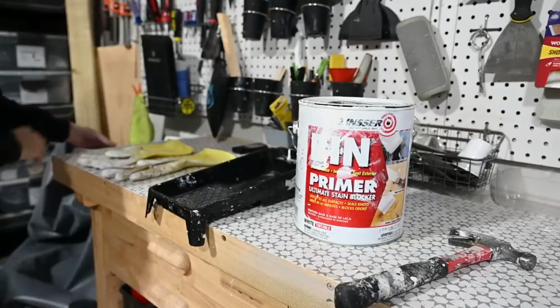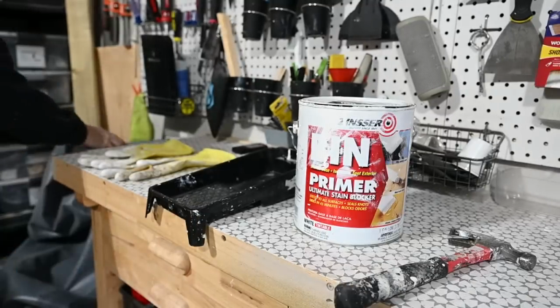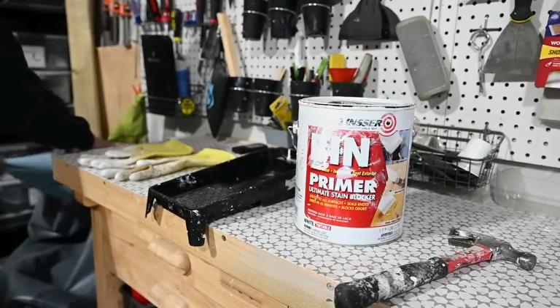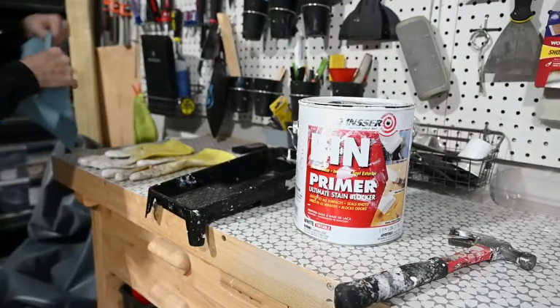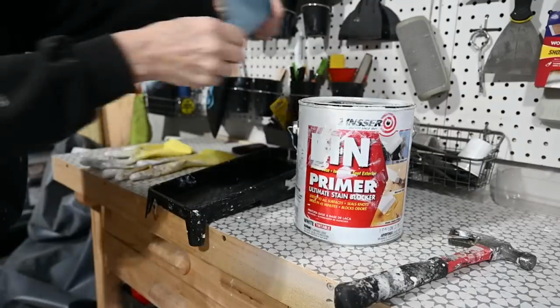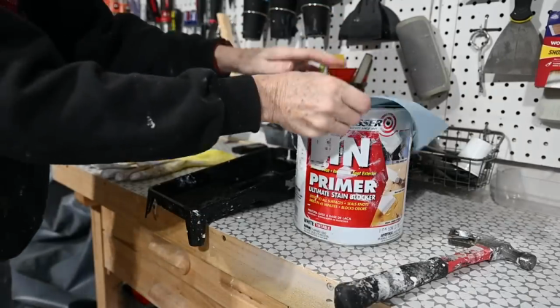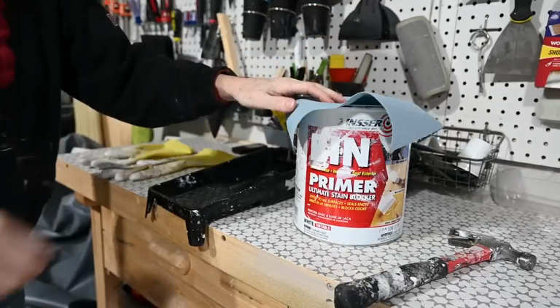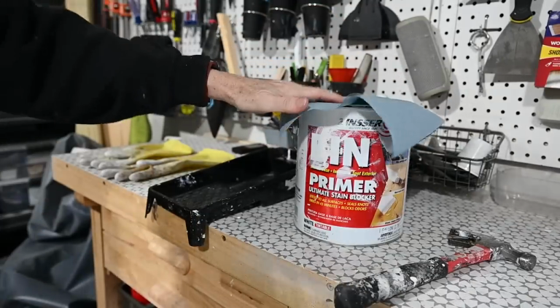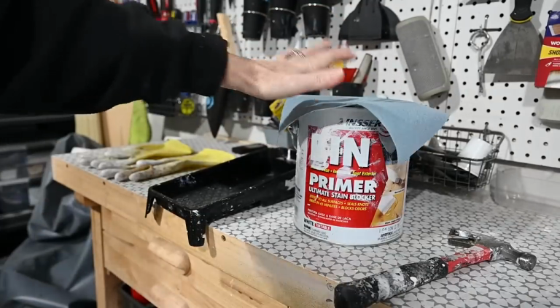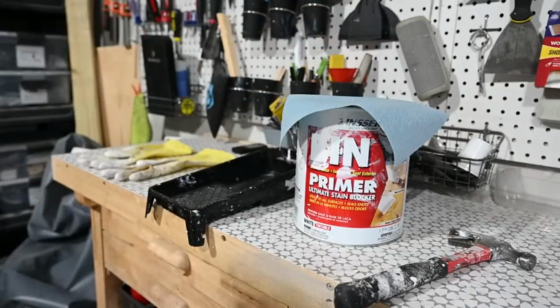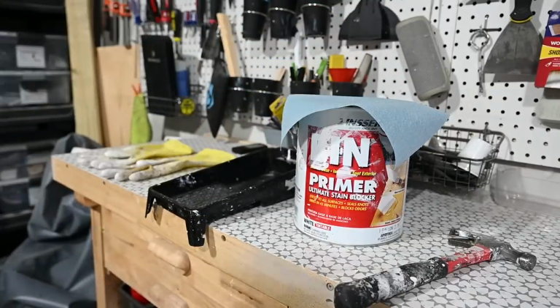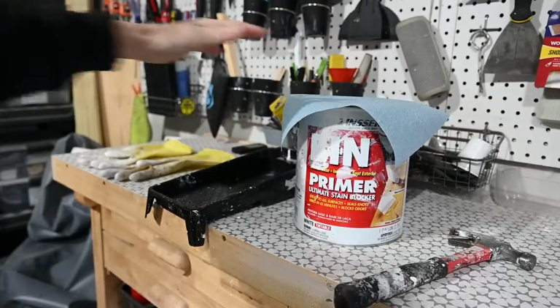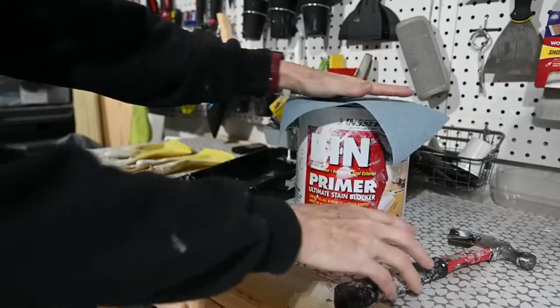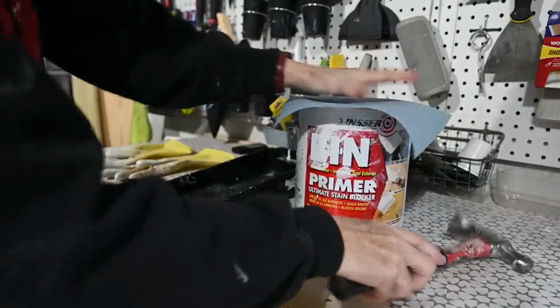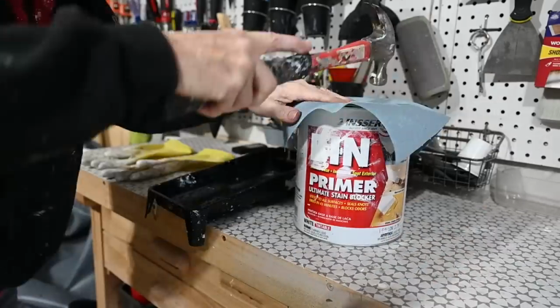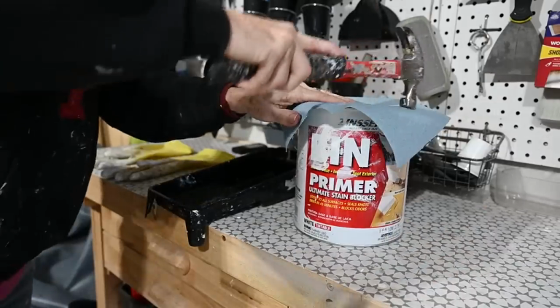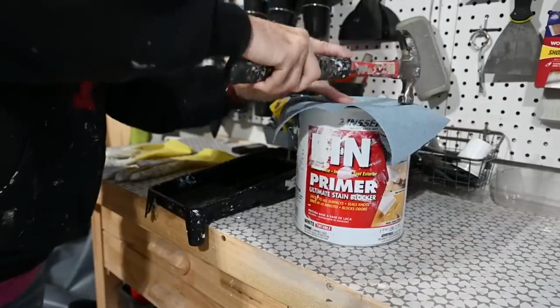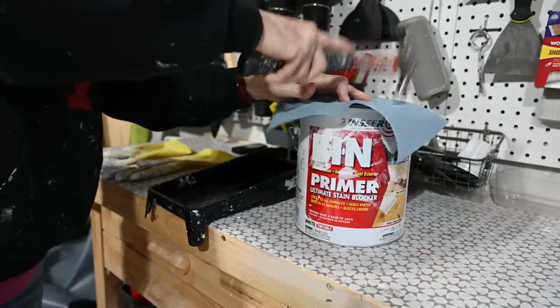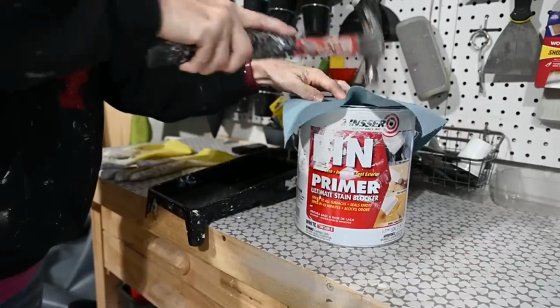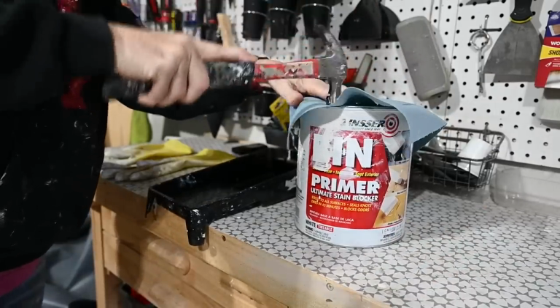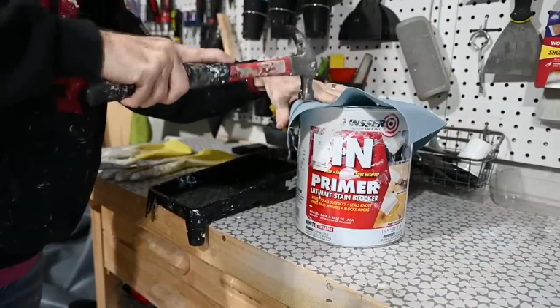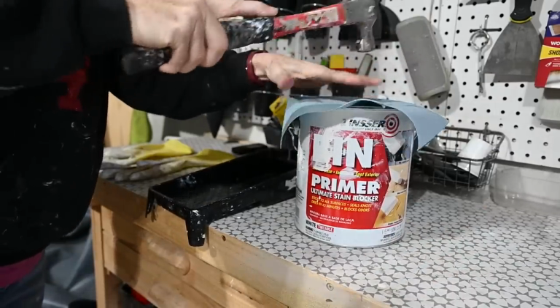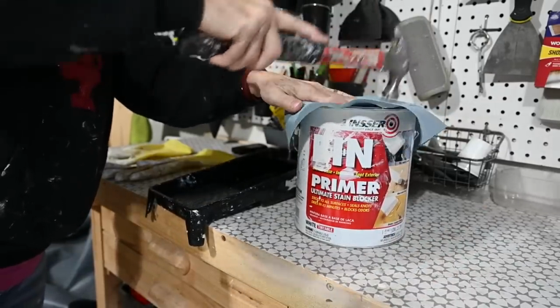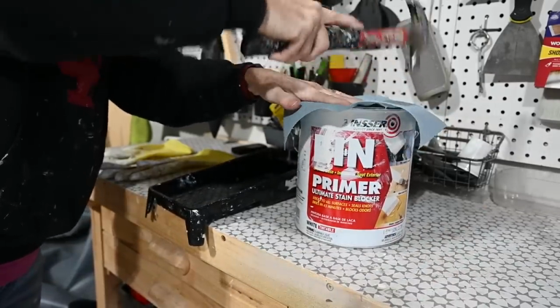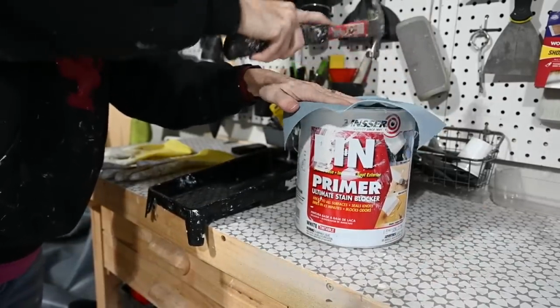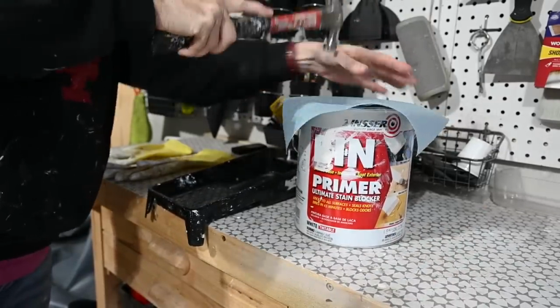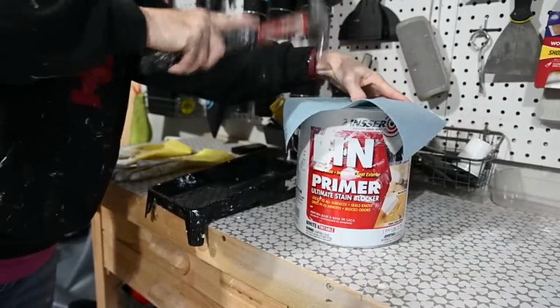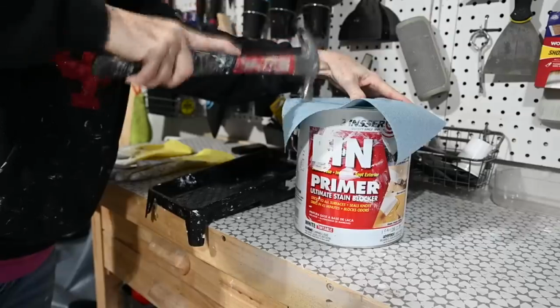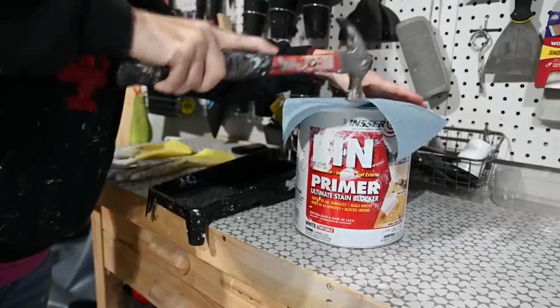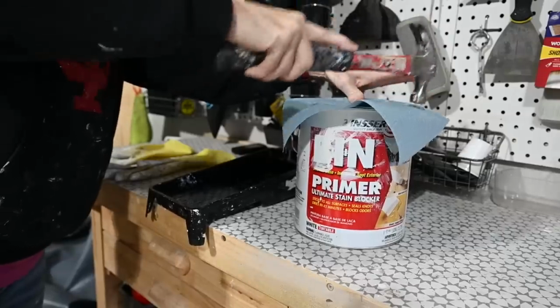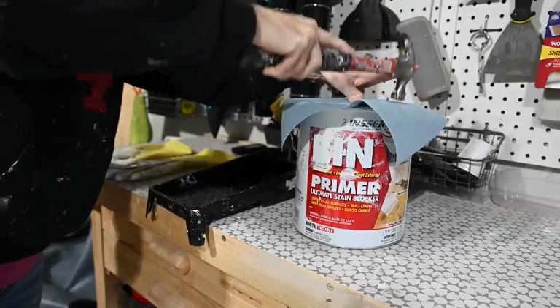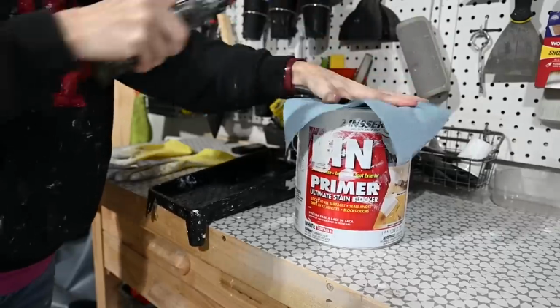And another thing — make sure you cover your lid with a paper towel or an old rag when you're putting the top on your can. I've made that mistake way too many times, as you can see by all the splatters on my workbench and on my wall.